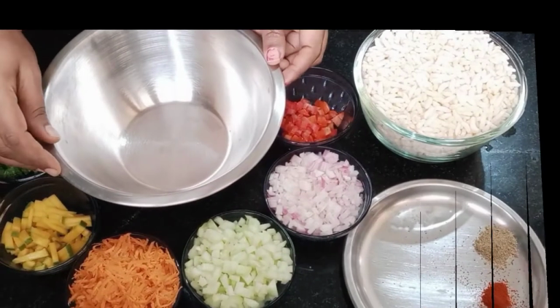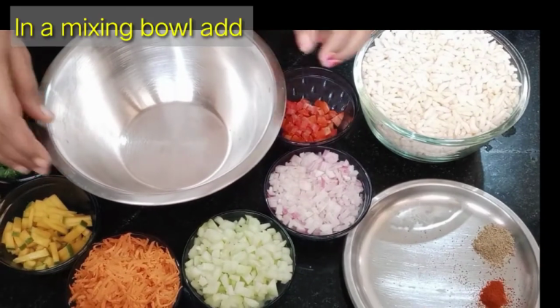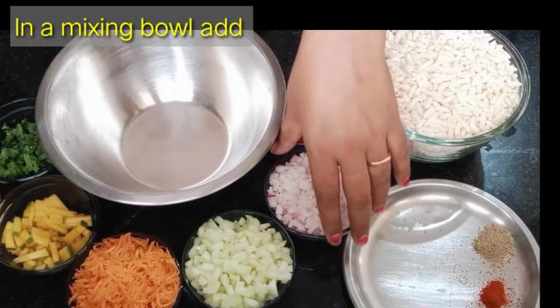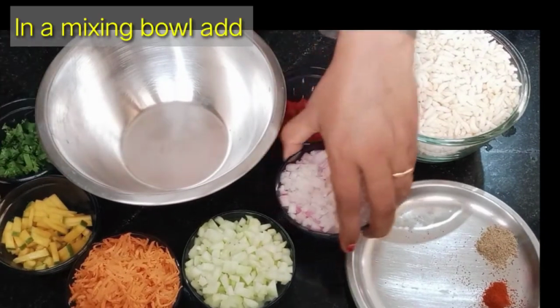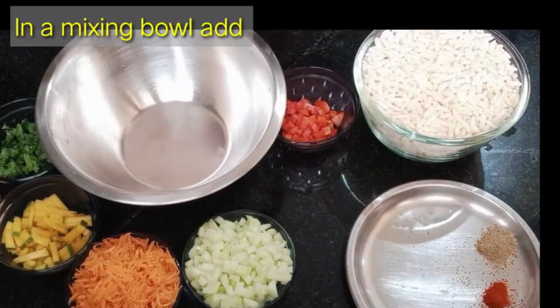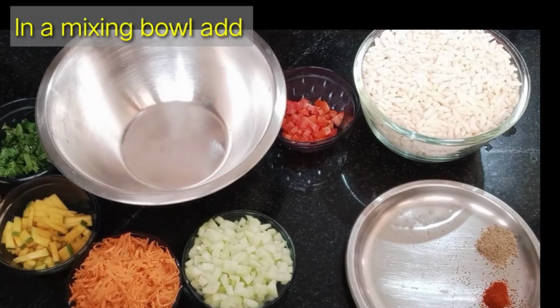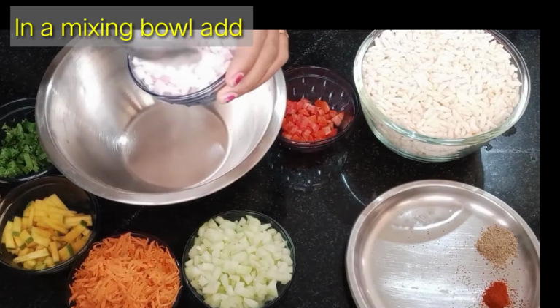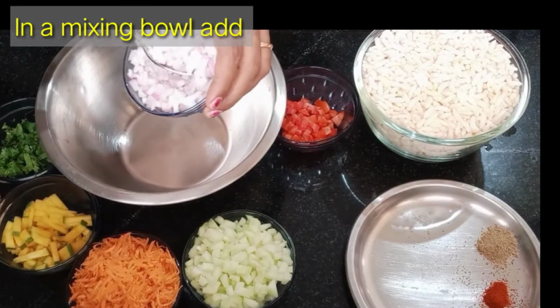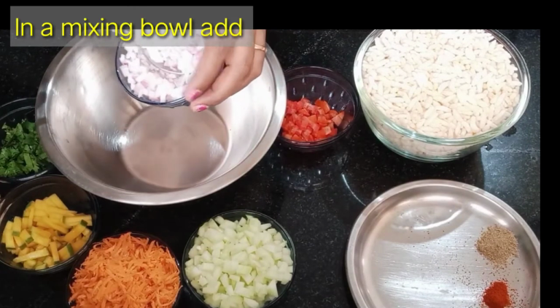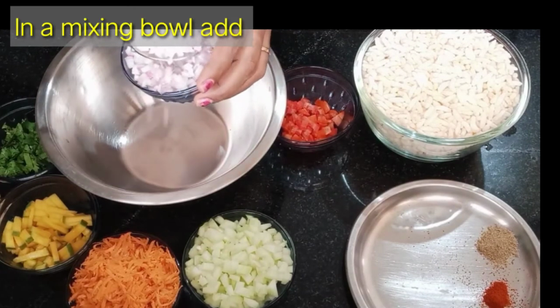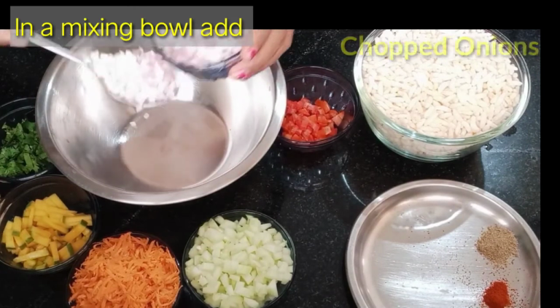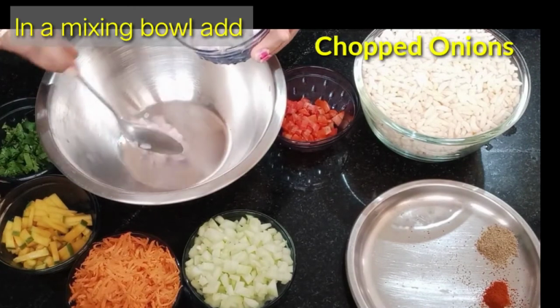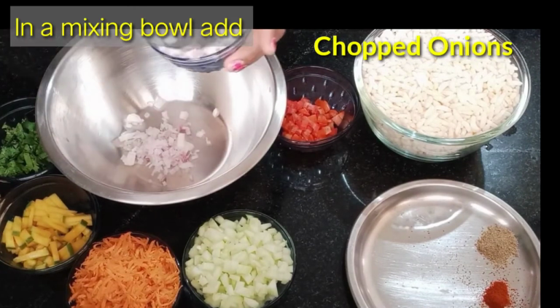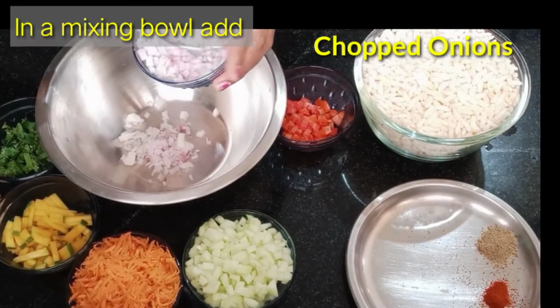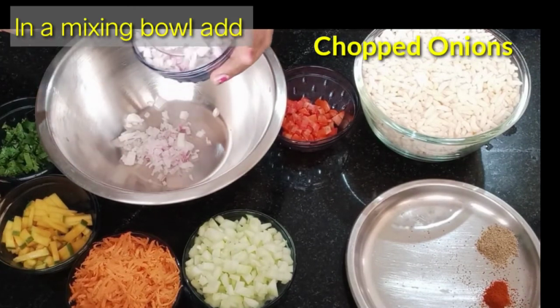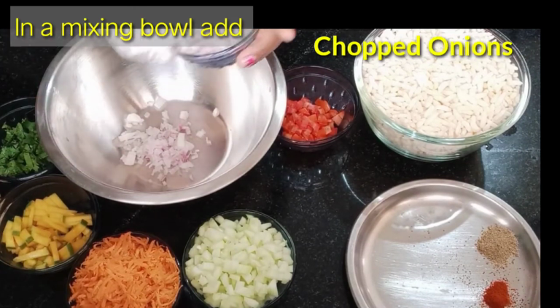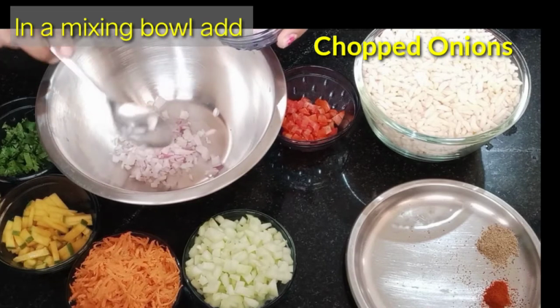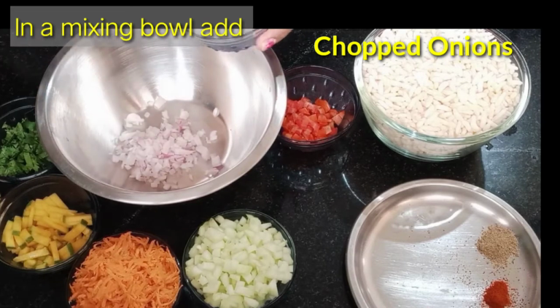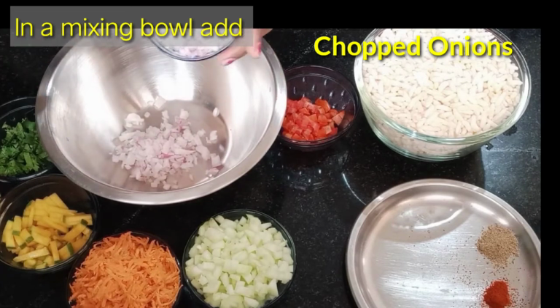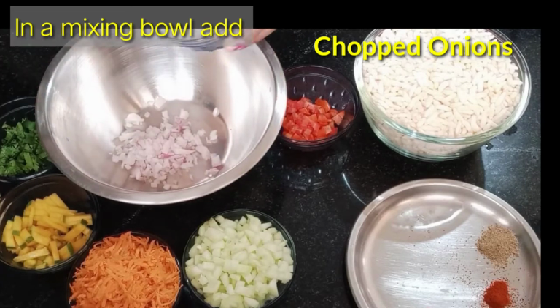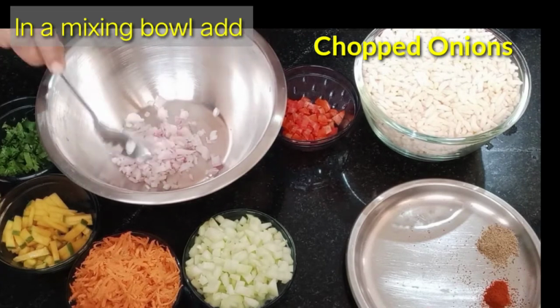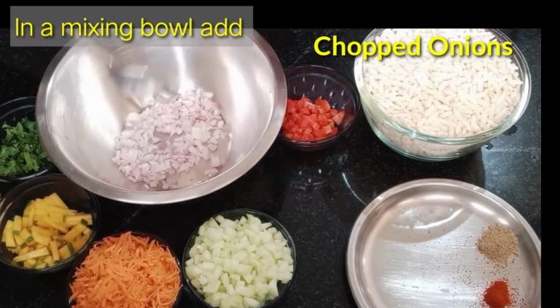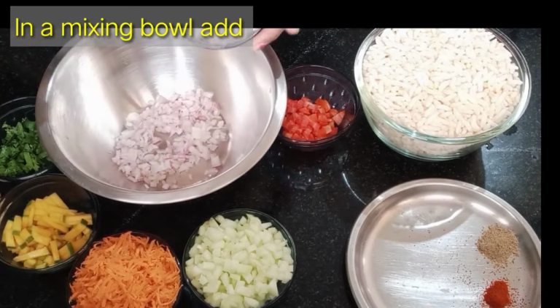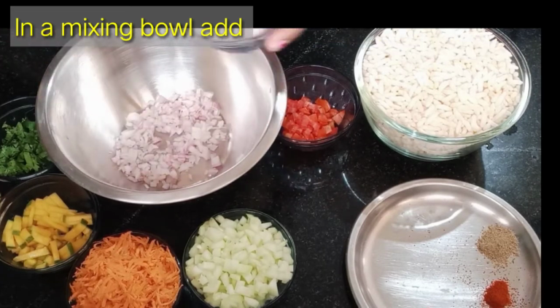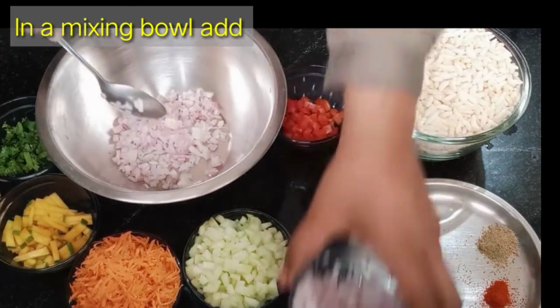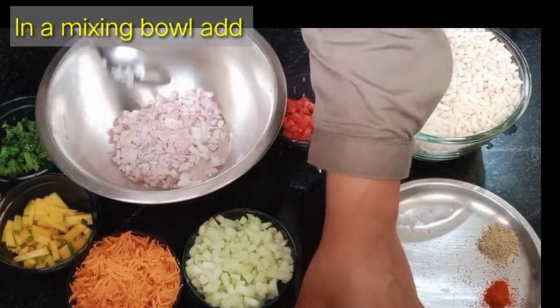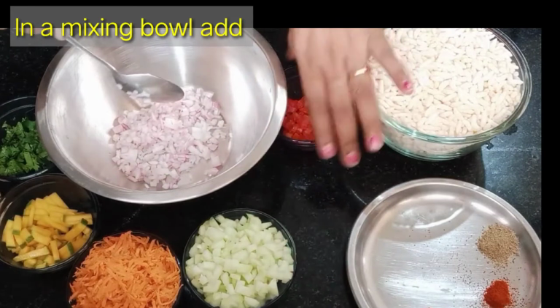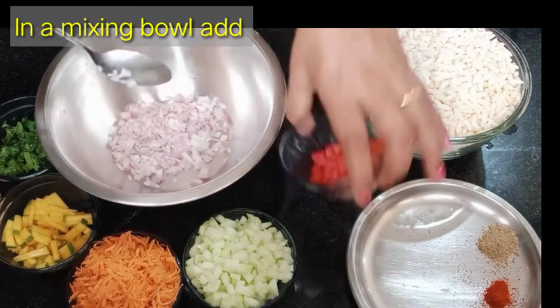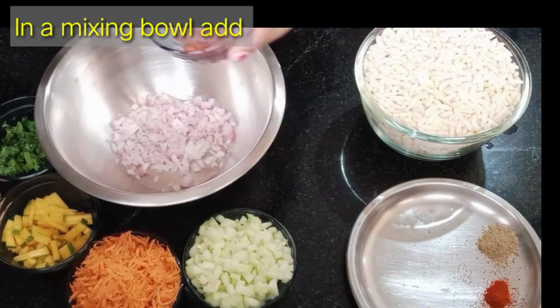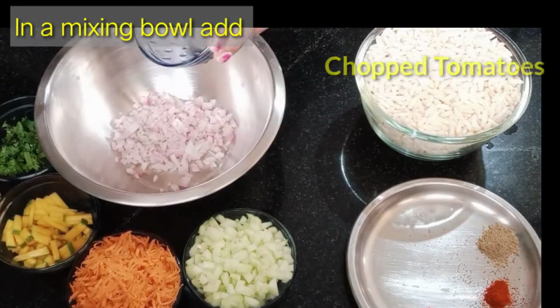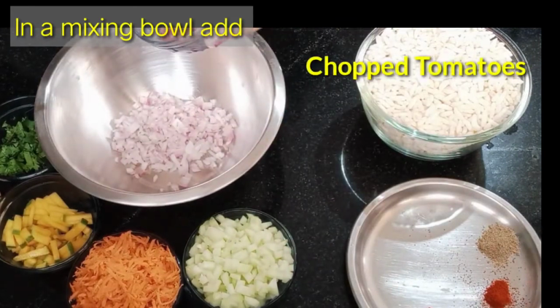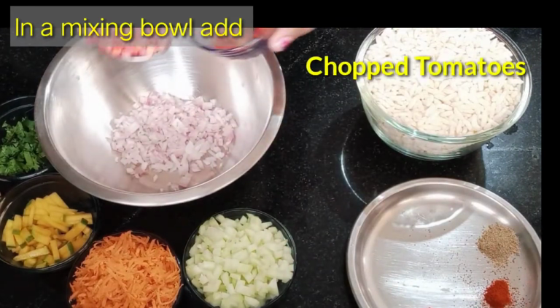Now I am going to chop the onions and chop 3 tablespoons. Then I will chop and chop 2 tablespoons.